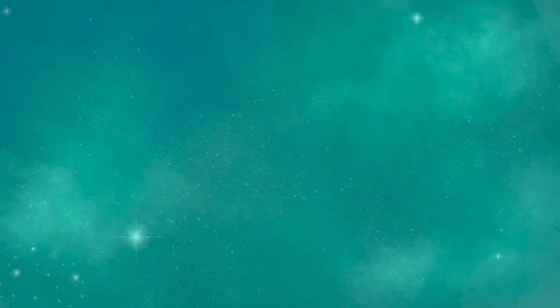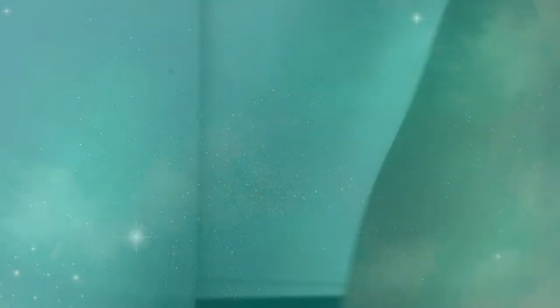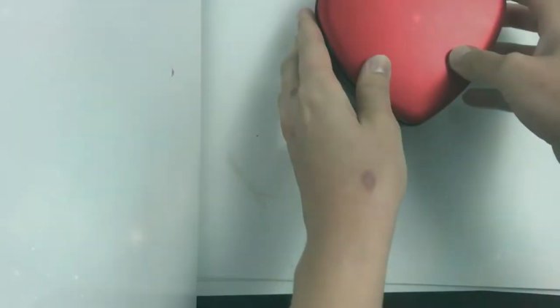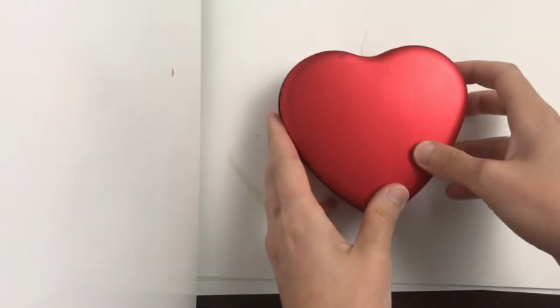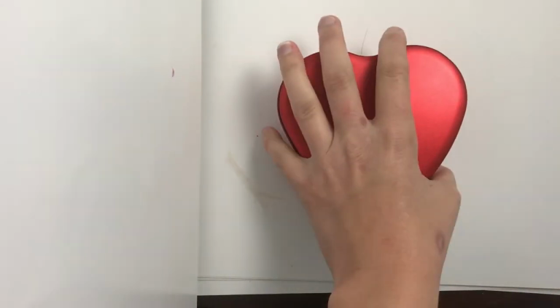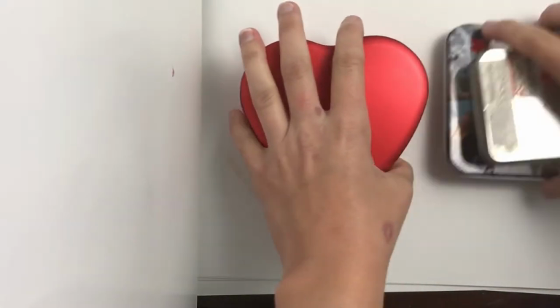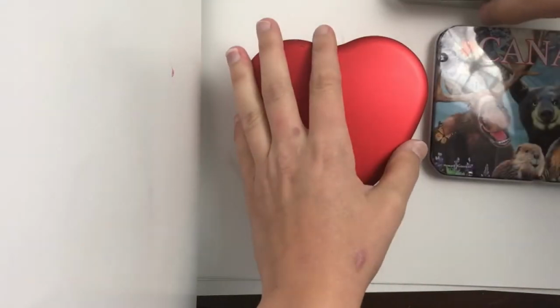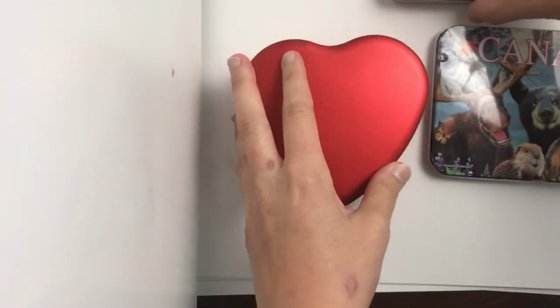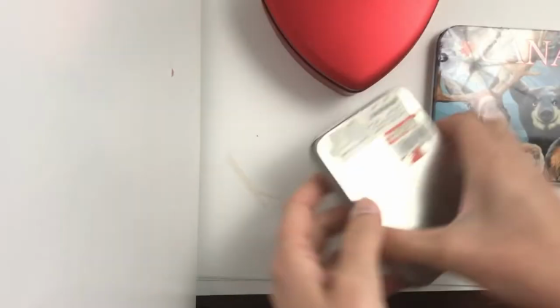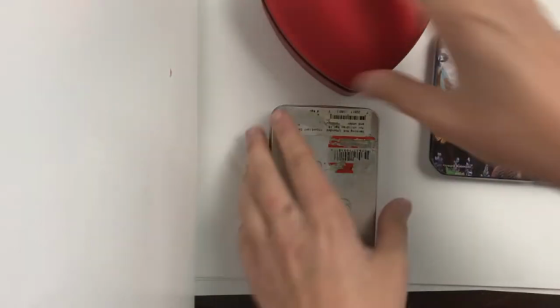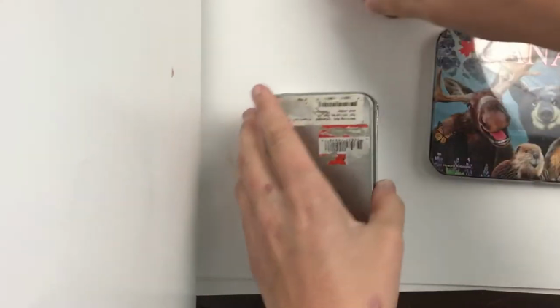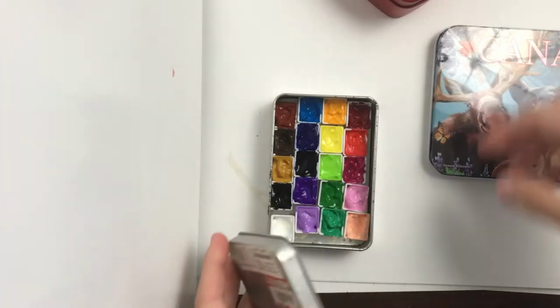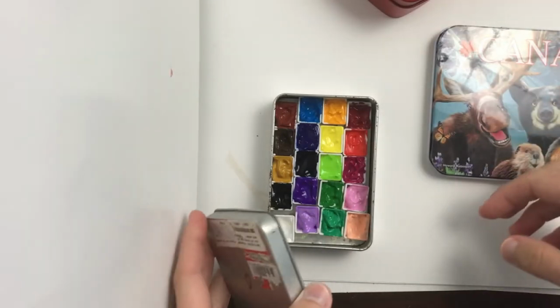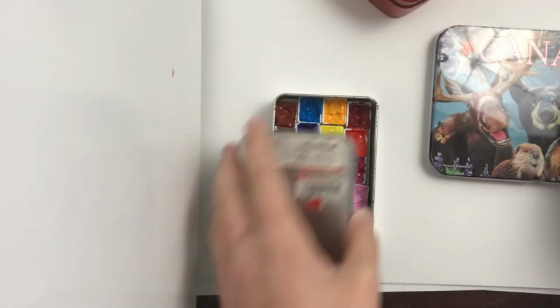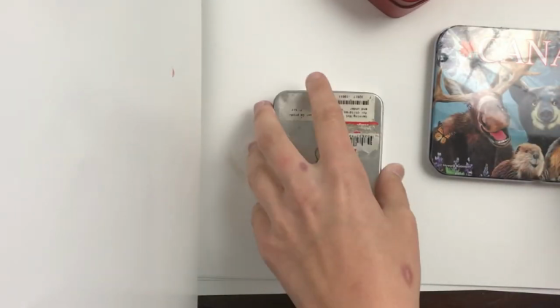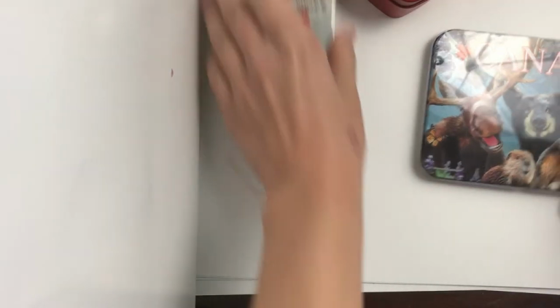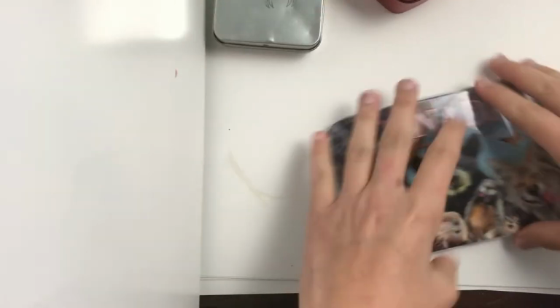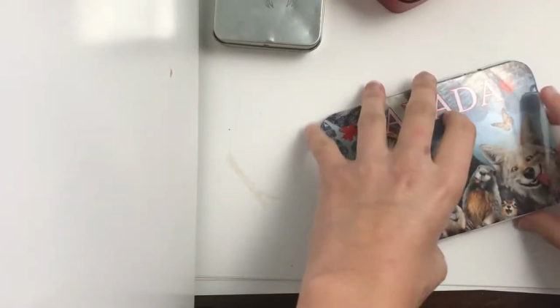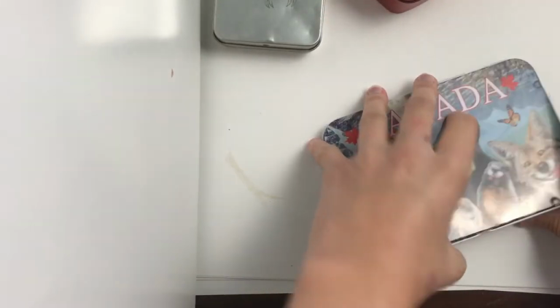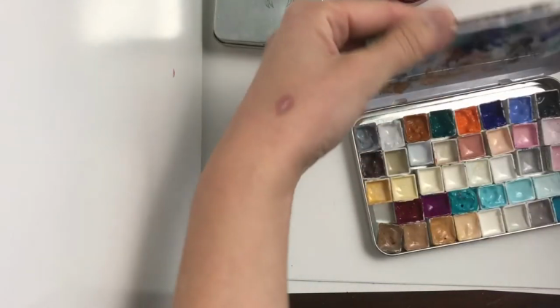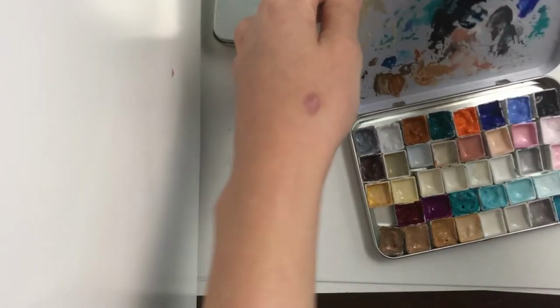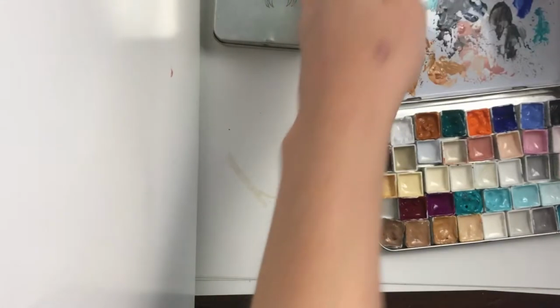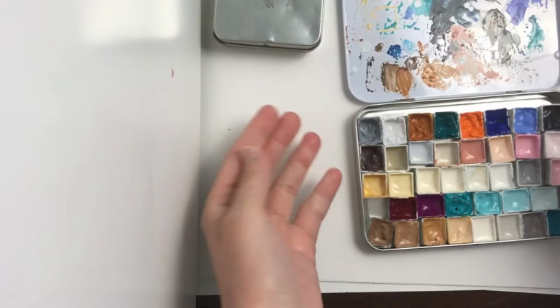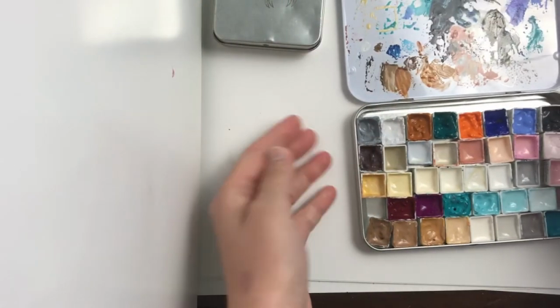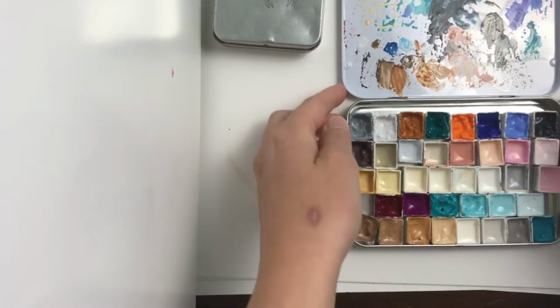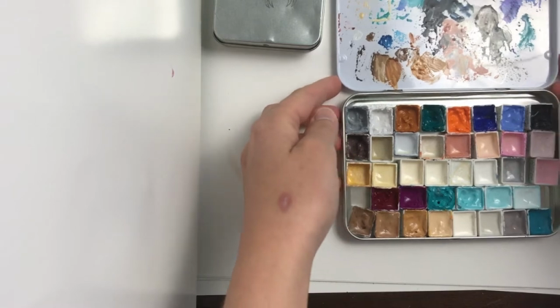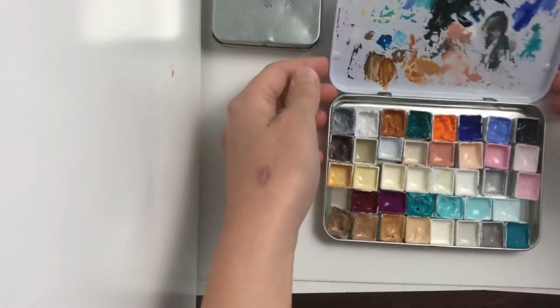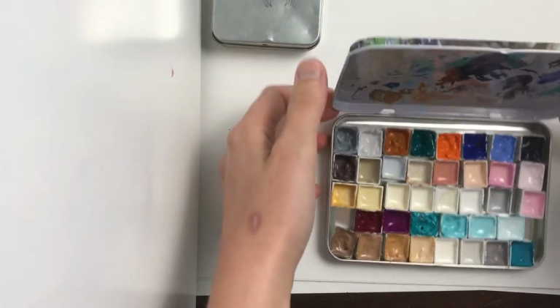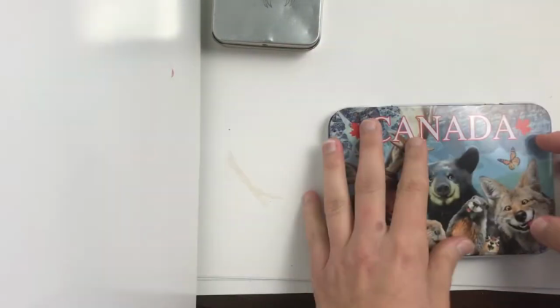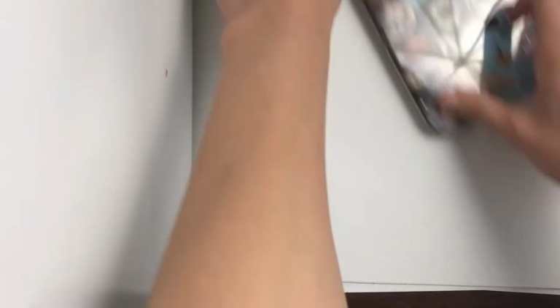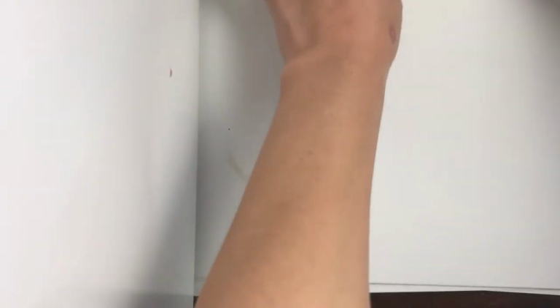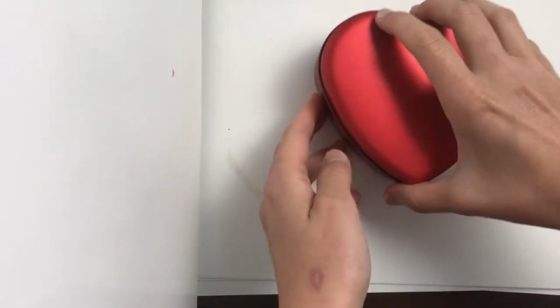Today I thought I'd do a video about a couple of gouache paintings. After getting my Himimiya gouache, I found some more on sale and ordered them. I also got this tin from the dollar store and this other heart tin from before.